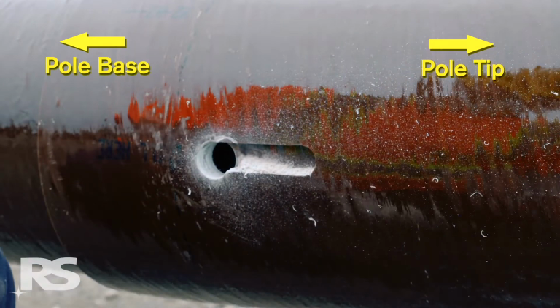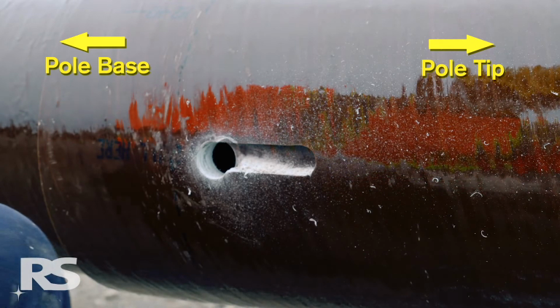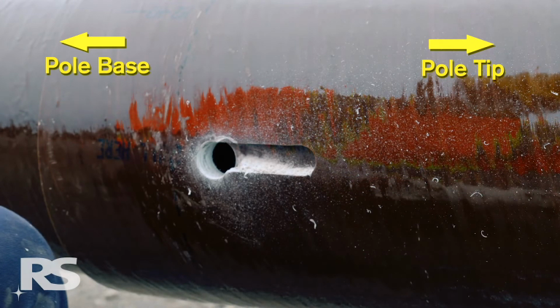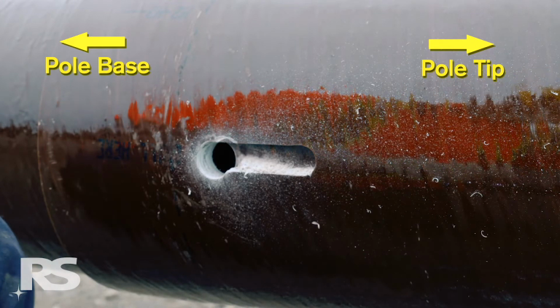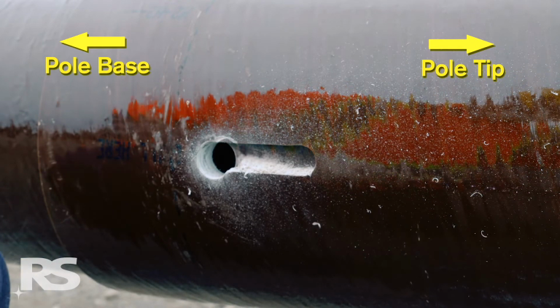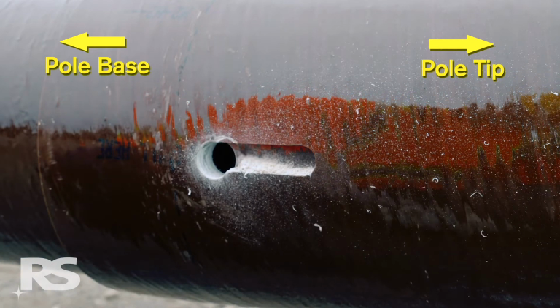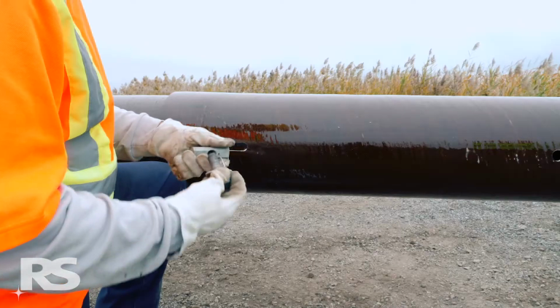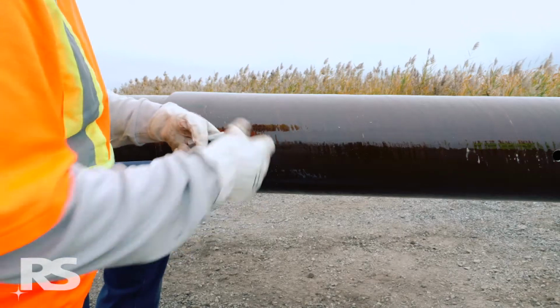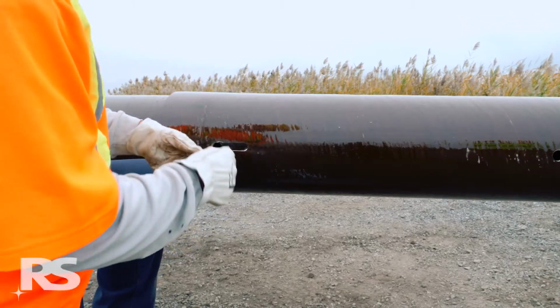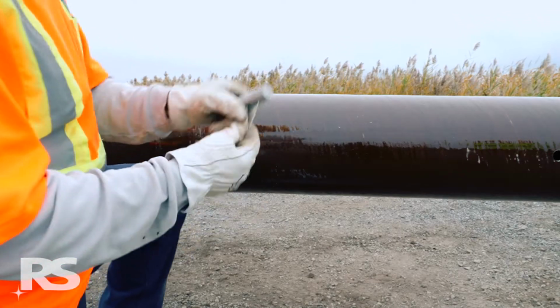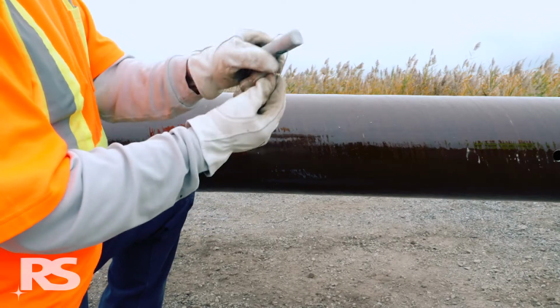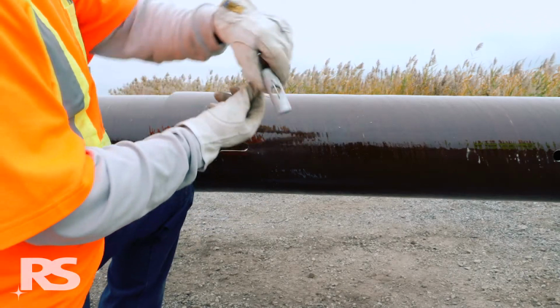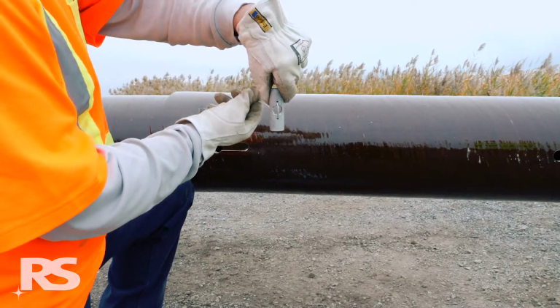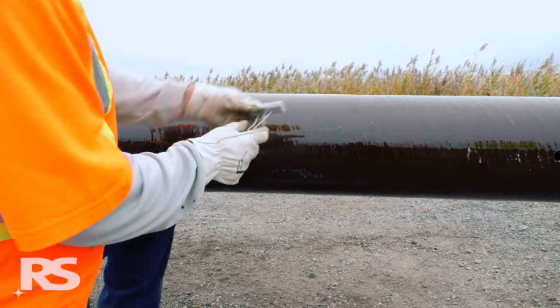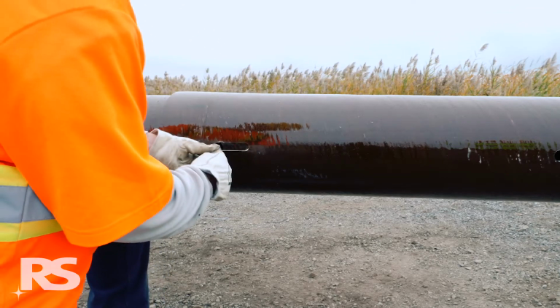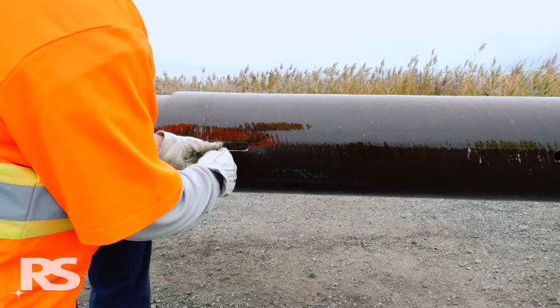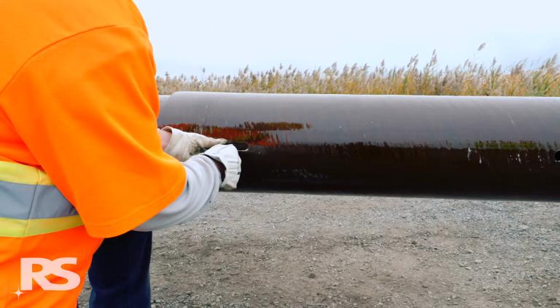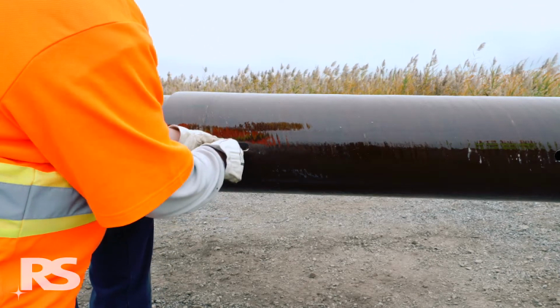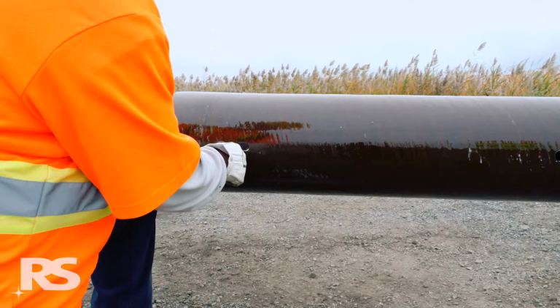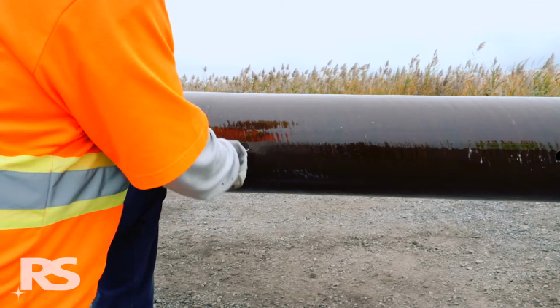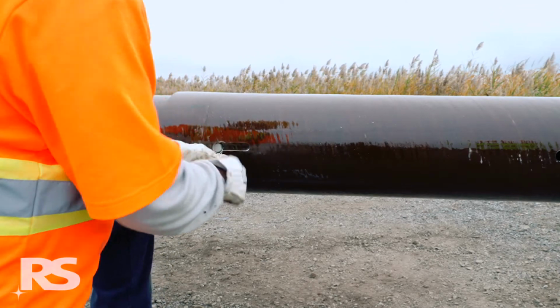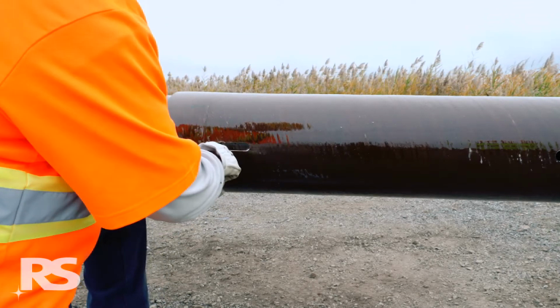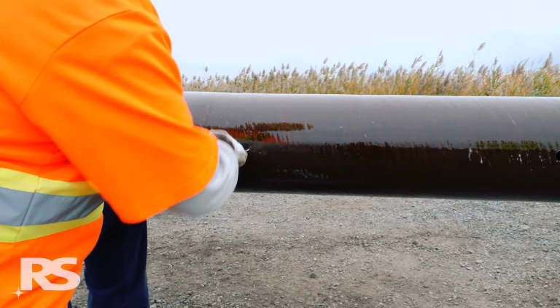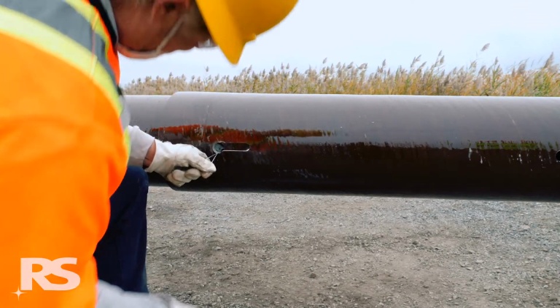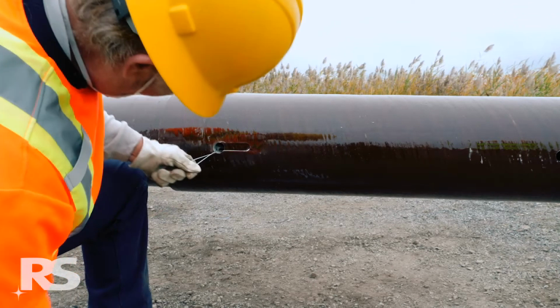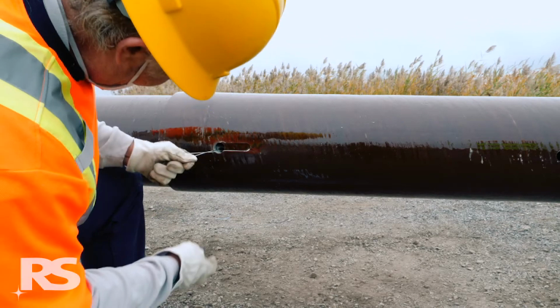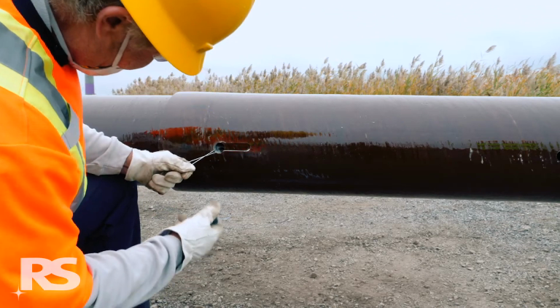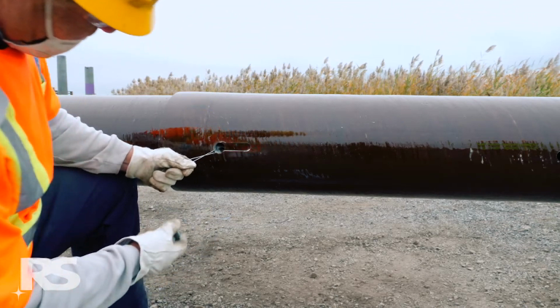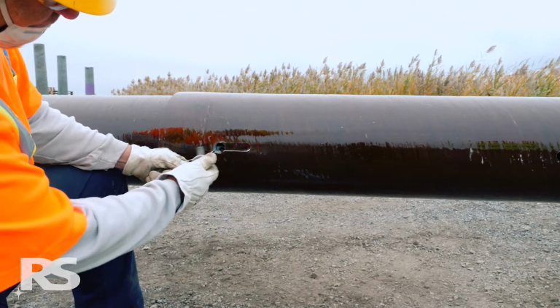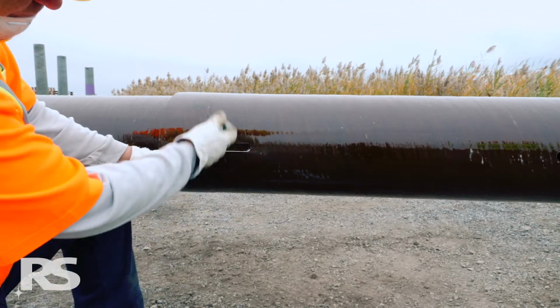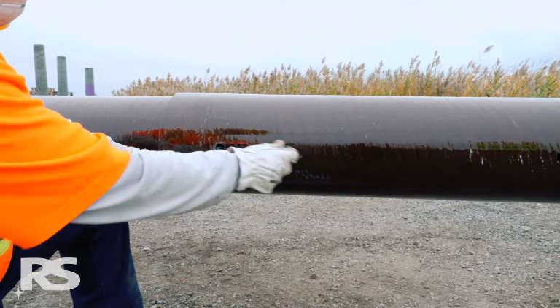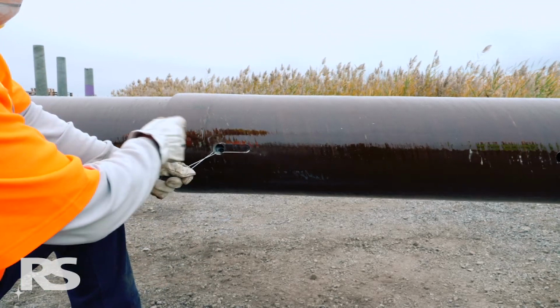While carefully holding on to the retention cable attached to the blind nut, insert the nut into the drilled hole. Using the retention cable, maneuver the blind nut inside the pole and ensure it is positioned lengthwise, parallel with the axis of the pole.